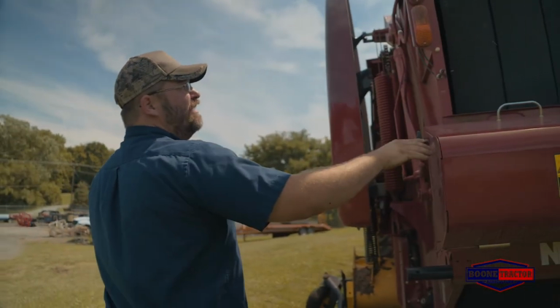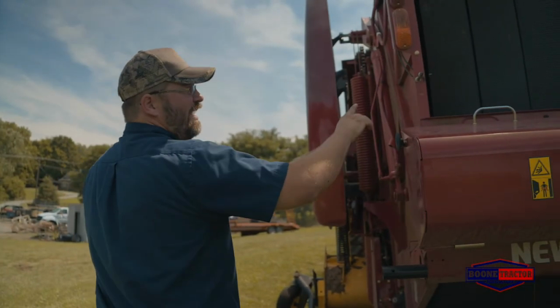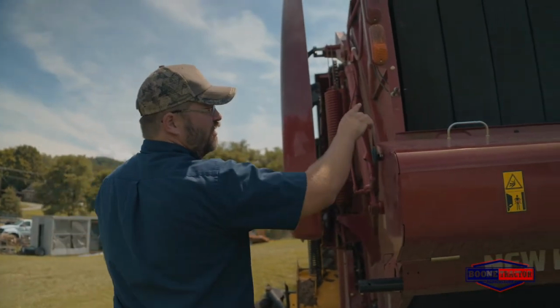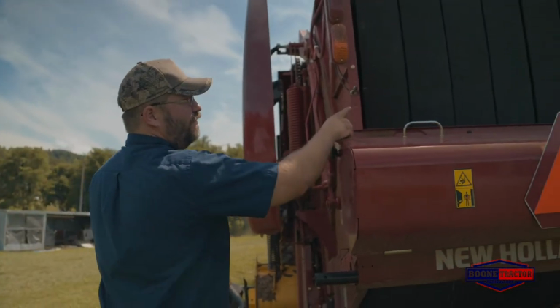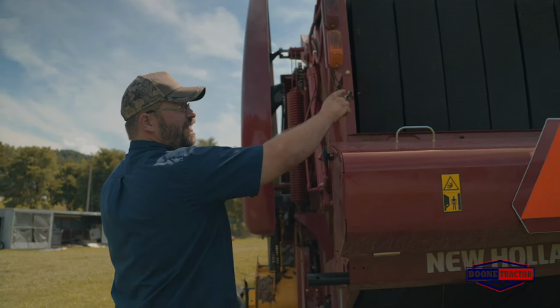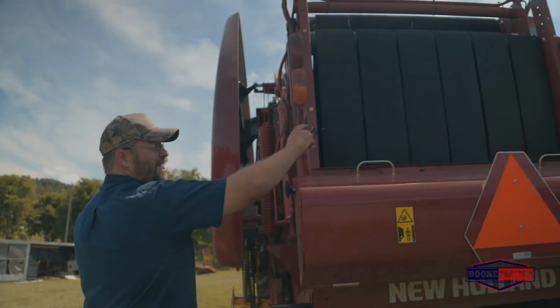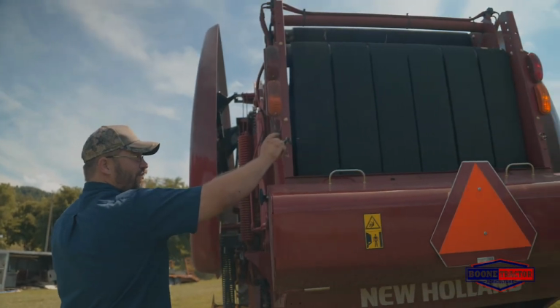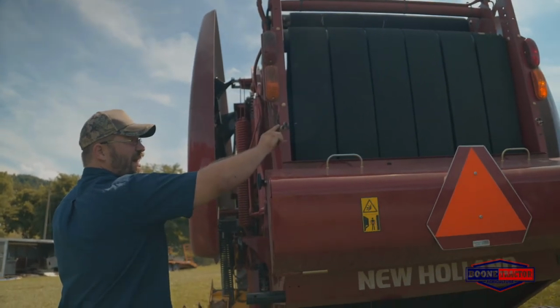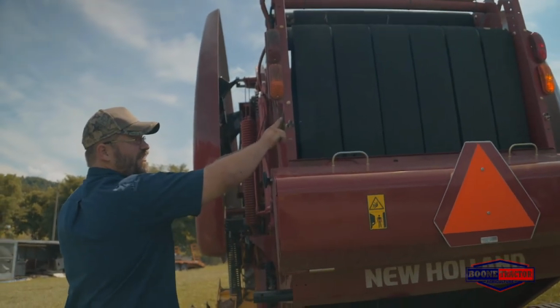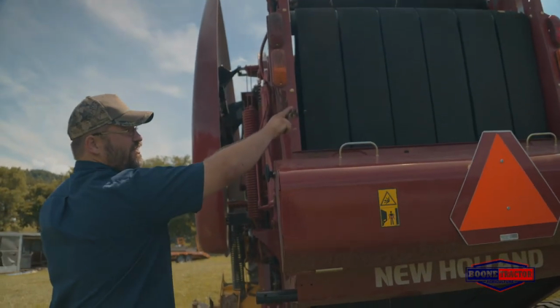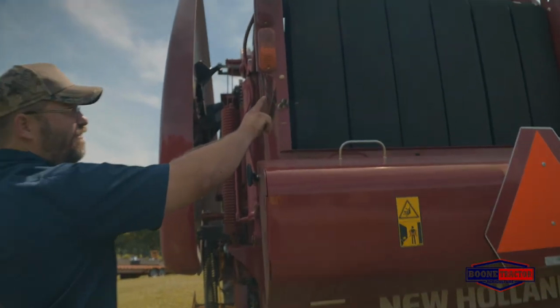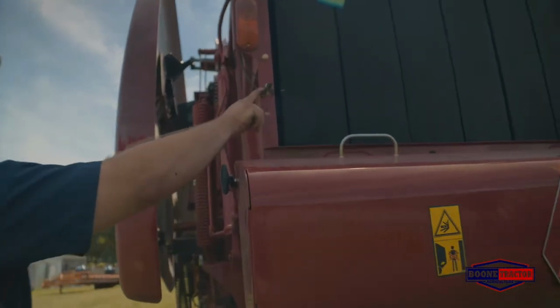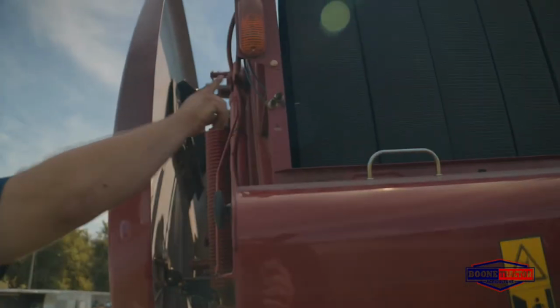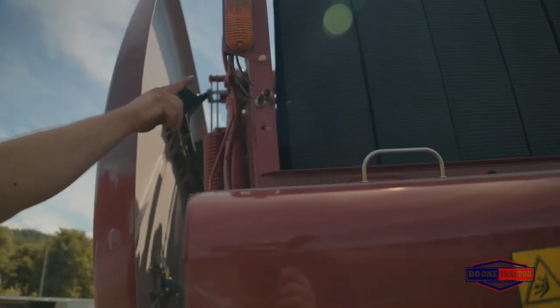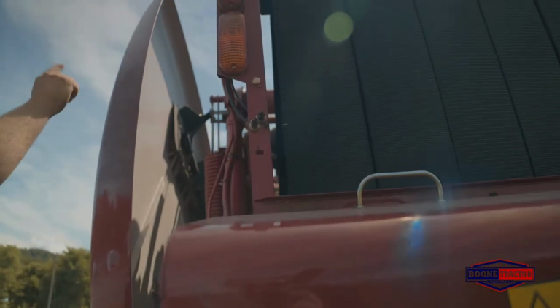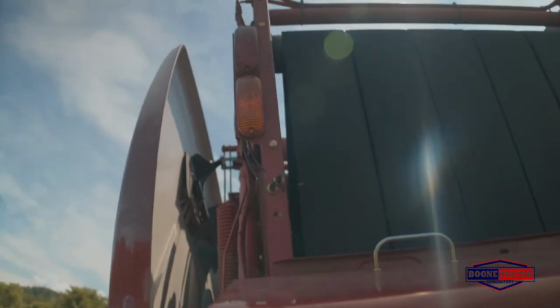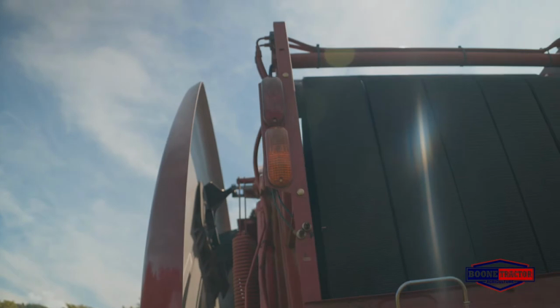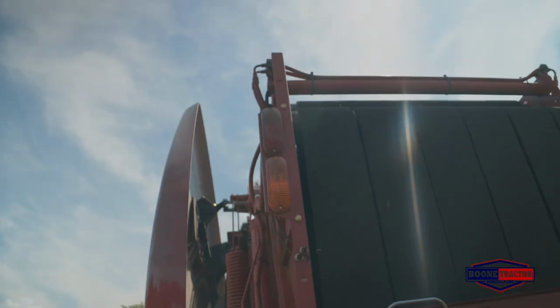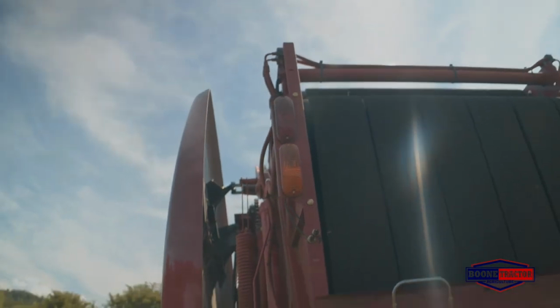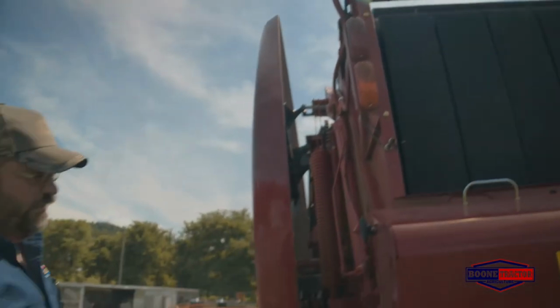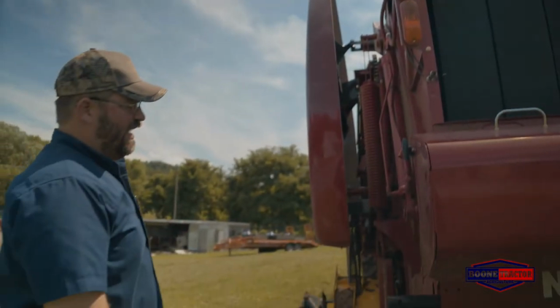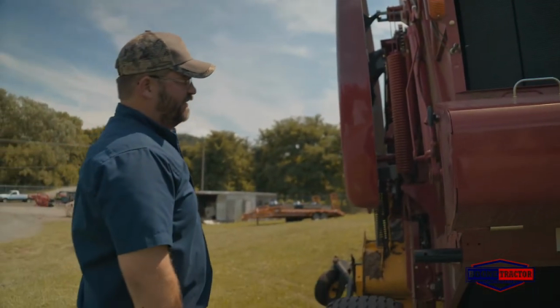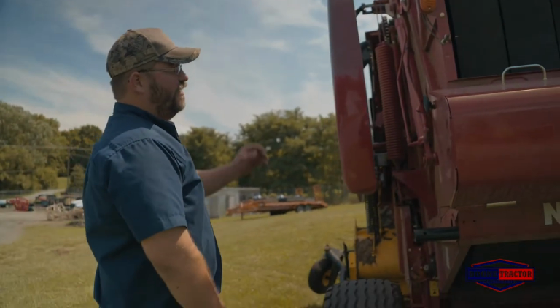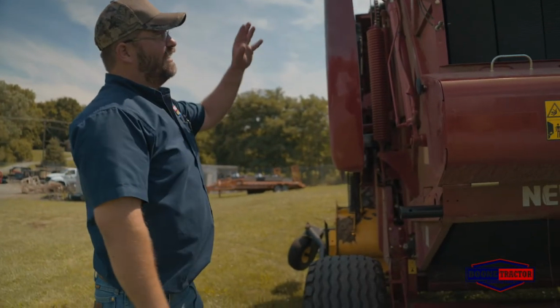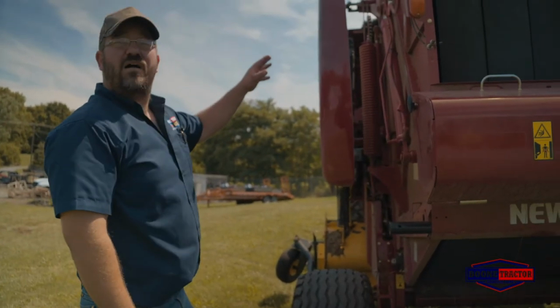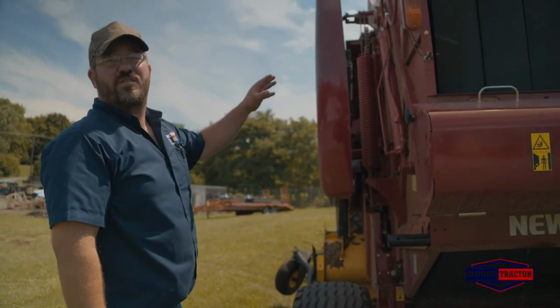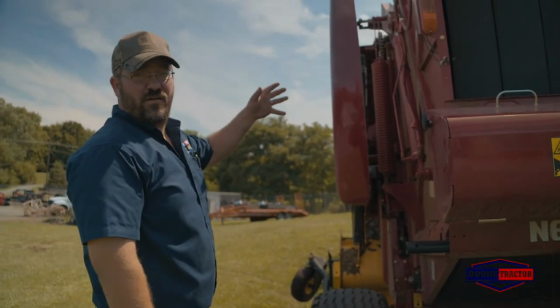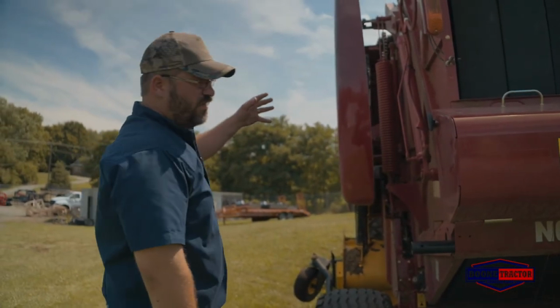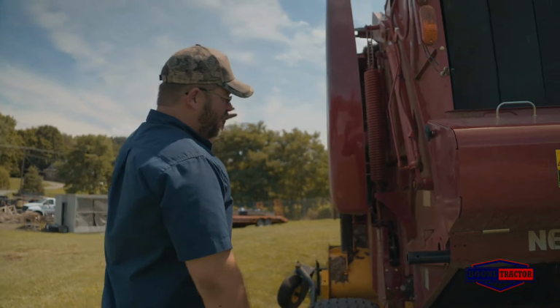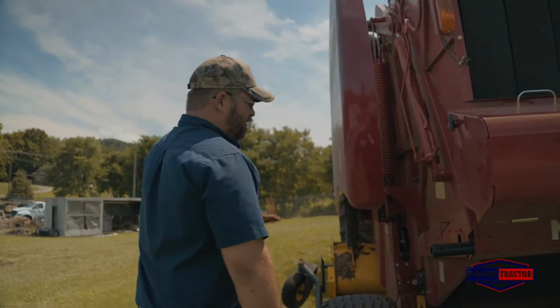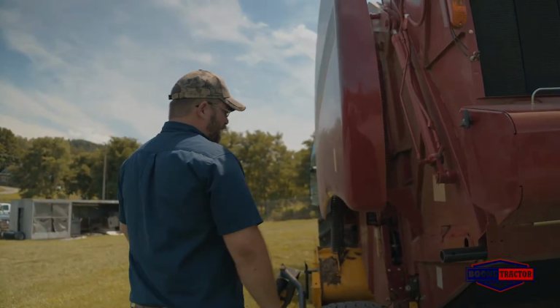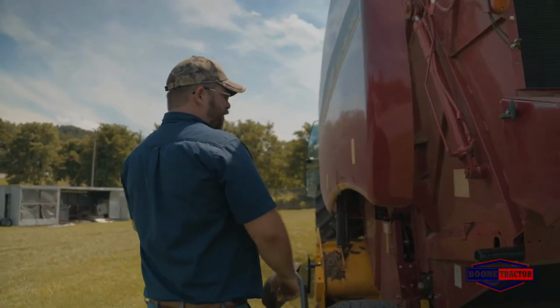These balers are equipped with grease banks. You have your grease zerks here with lines that go up to your higher mounted bearings, so you don't have to climb all over this baler in order to grease it. That's a really nice option.